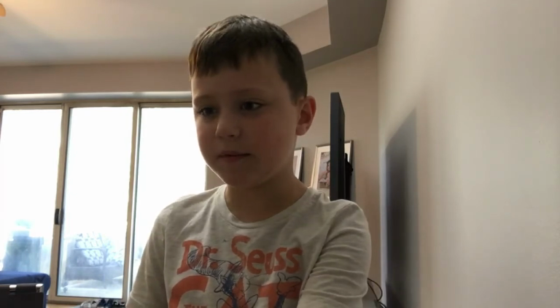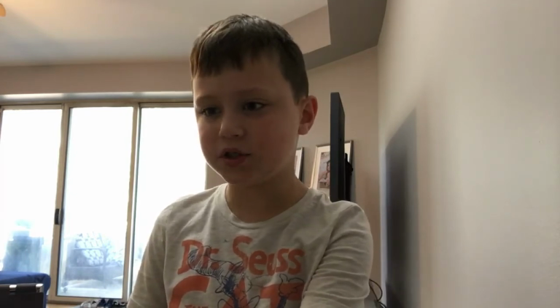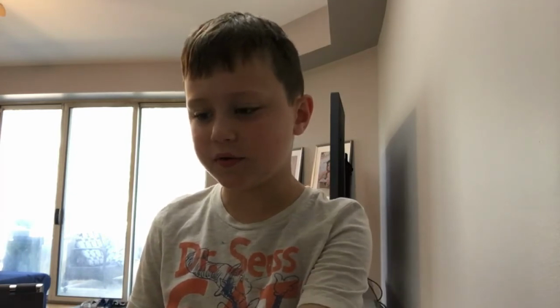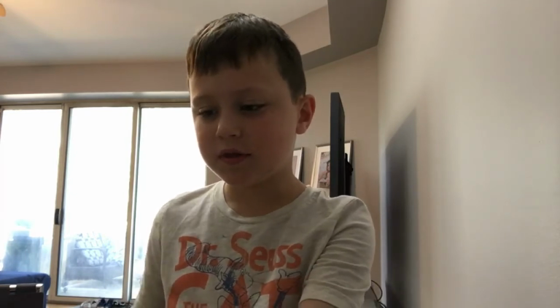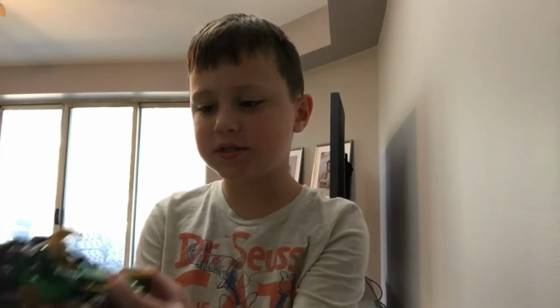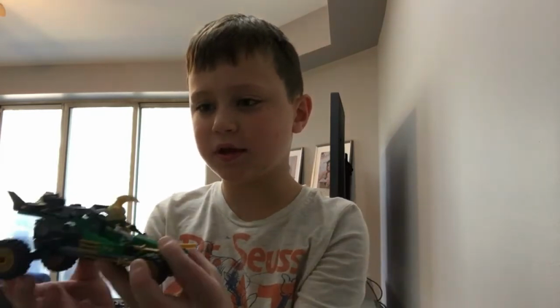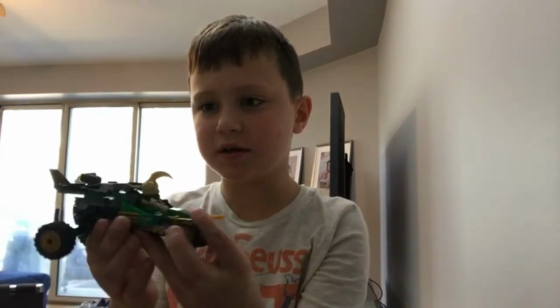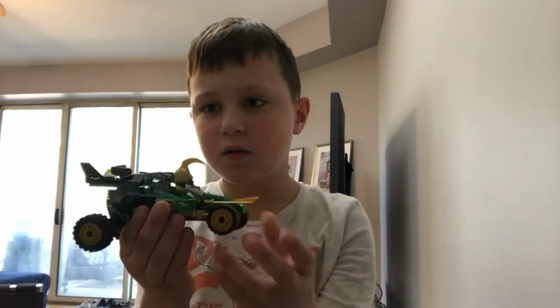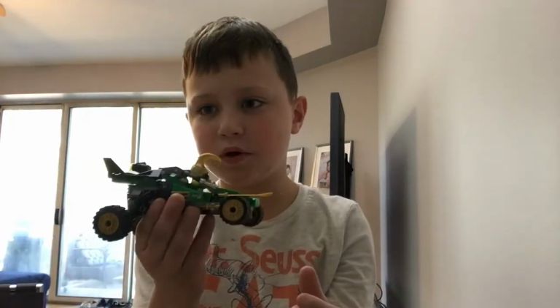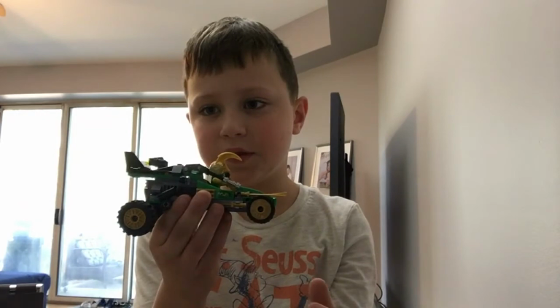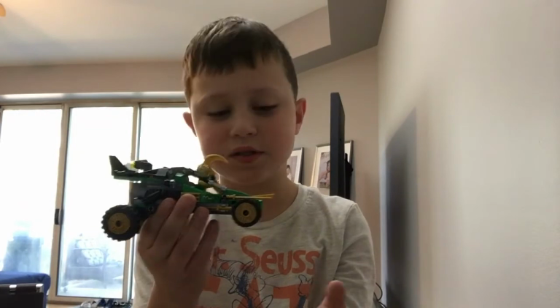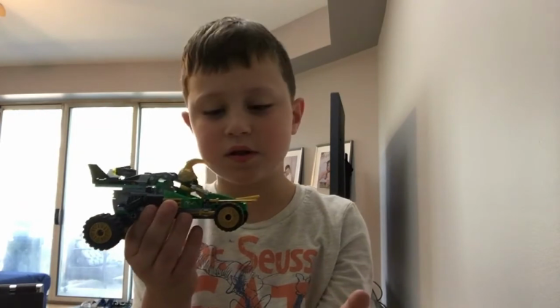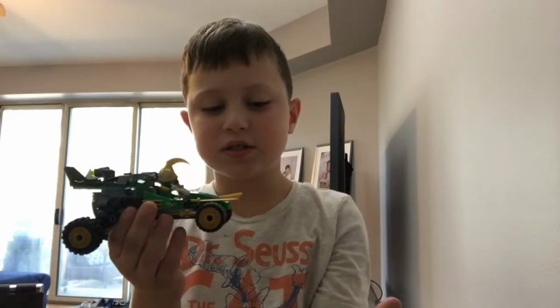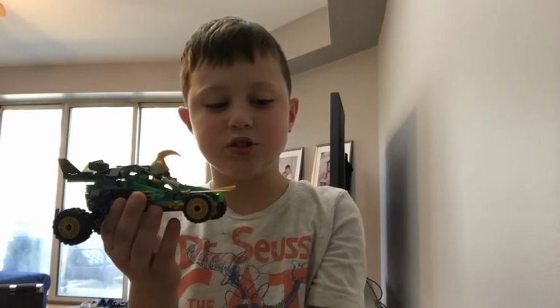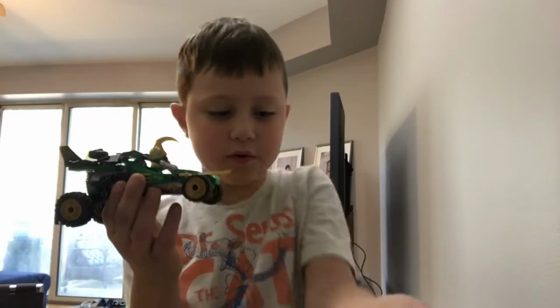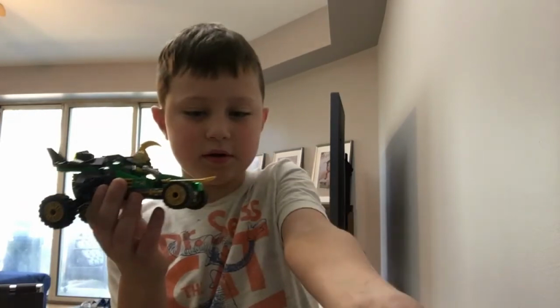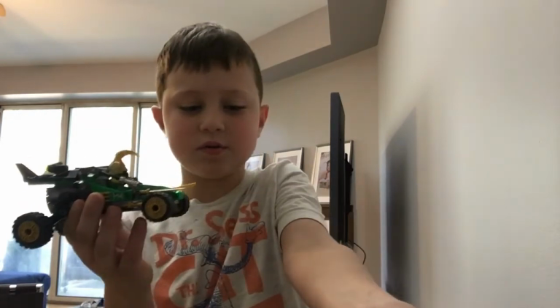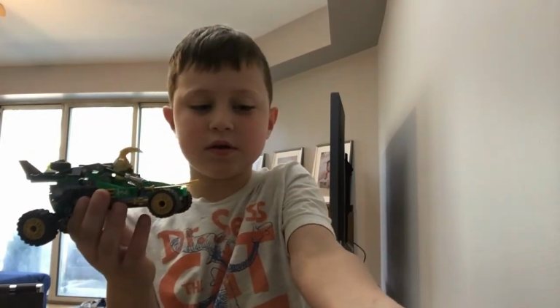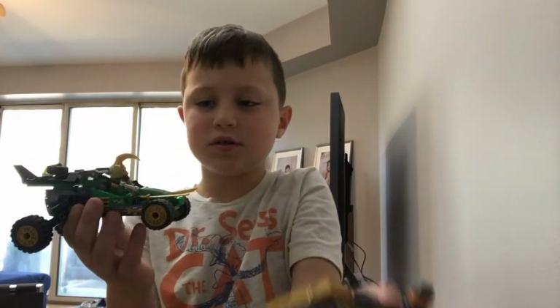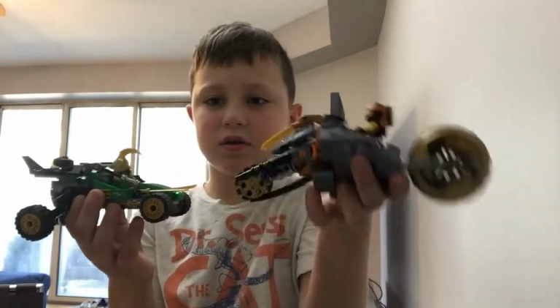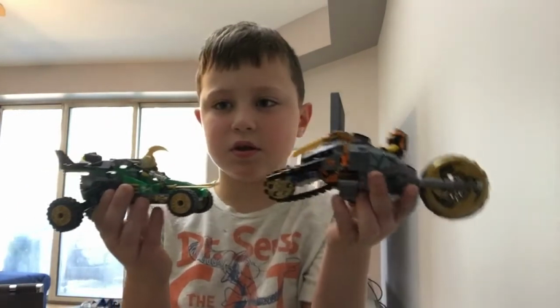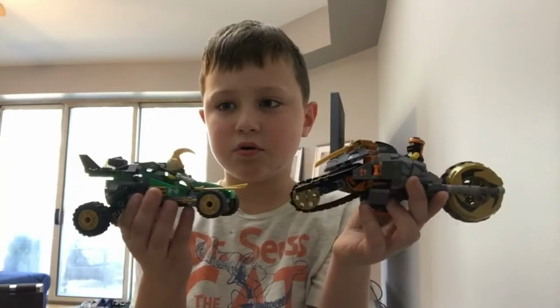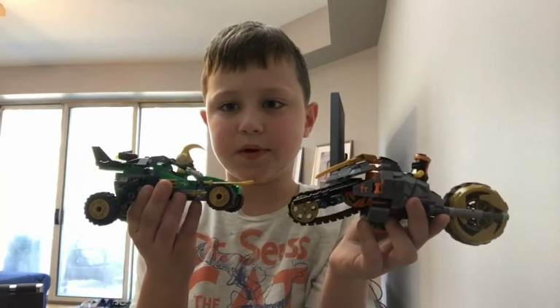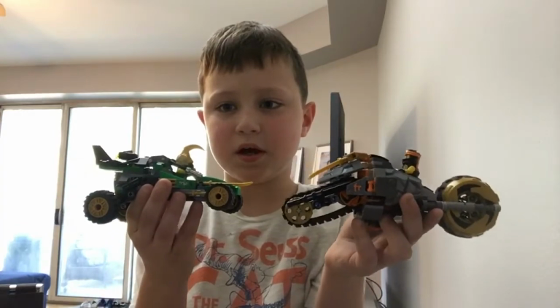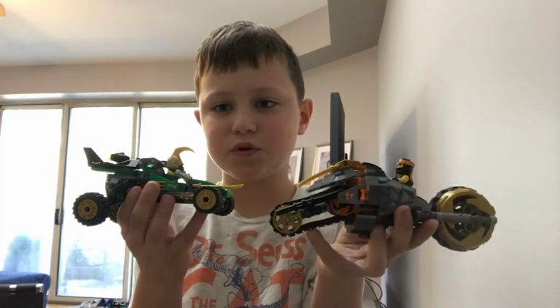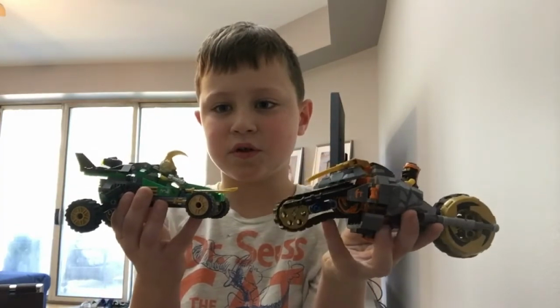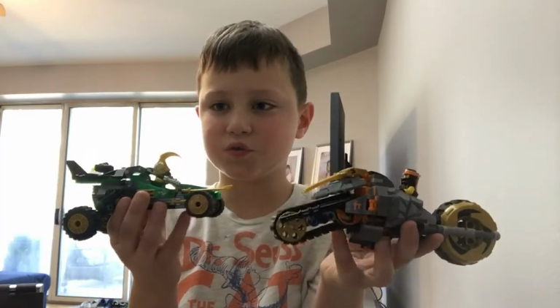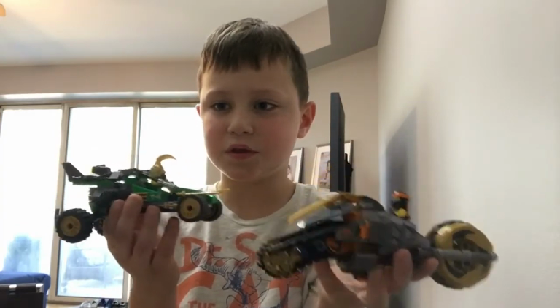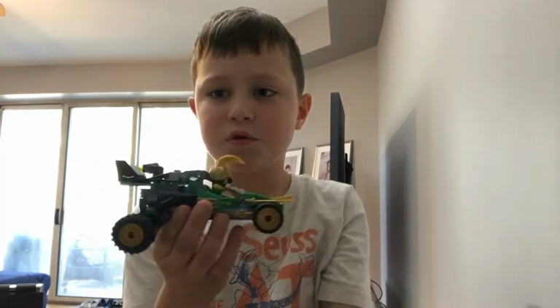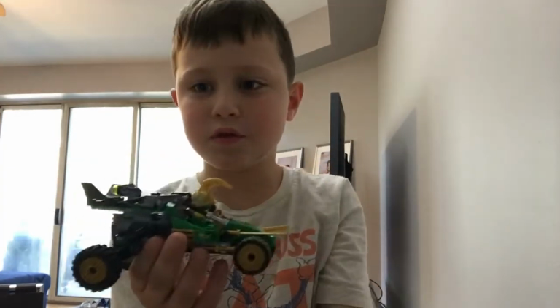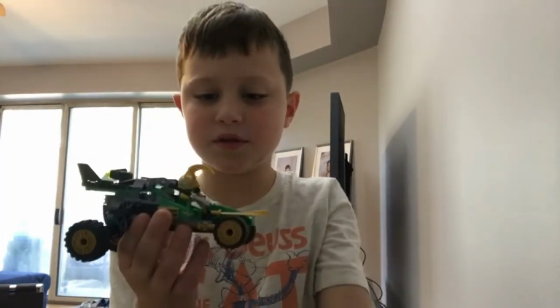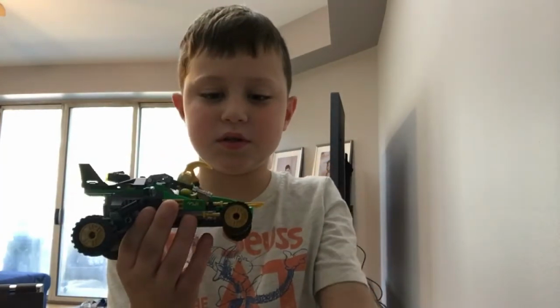I'm going to be showing you these two Legos here. This one is called the Jungle Raider and this one is called Cole's Dirt Bike. Which one should we start with first? How about this one — it's smaller.